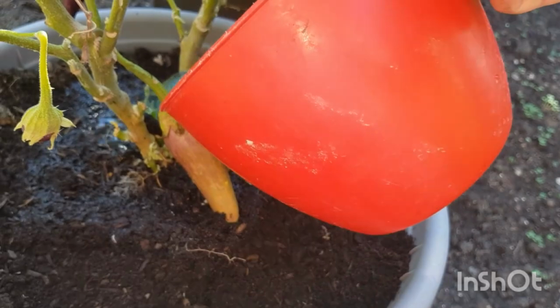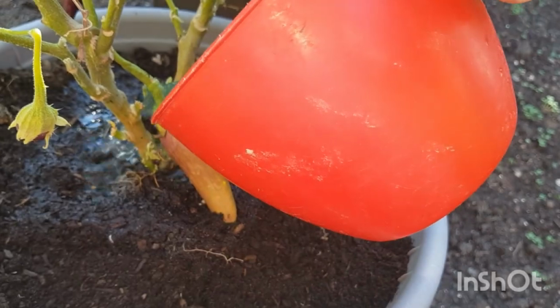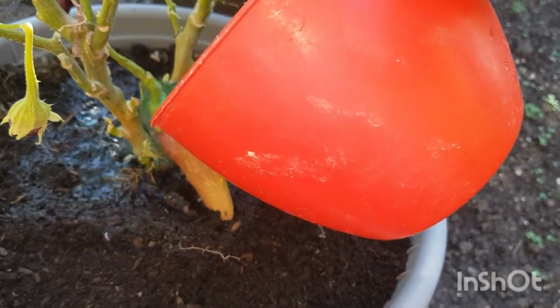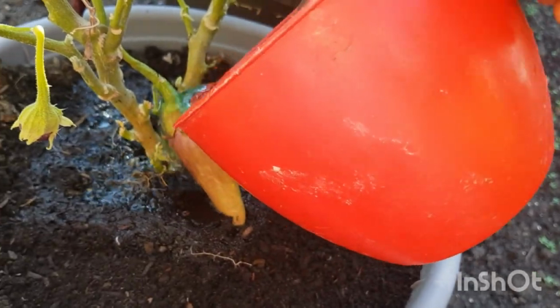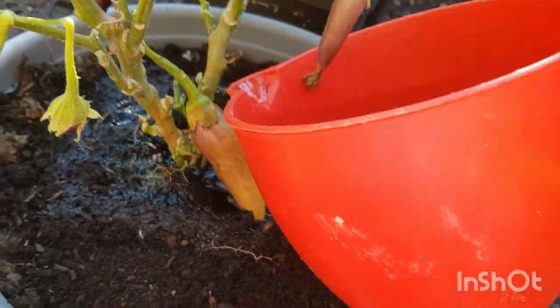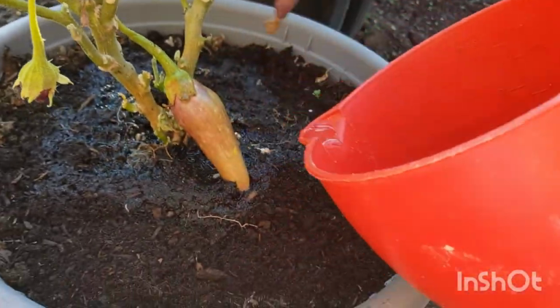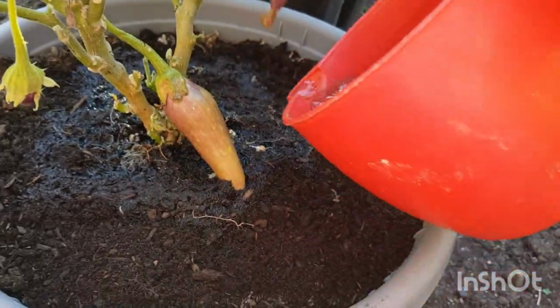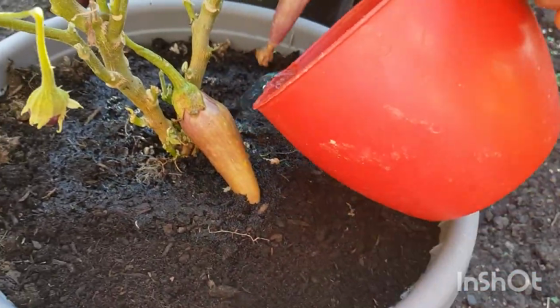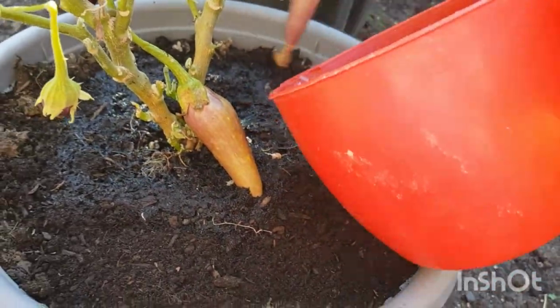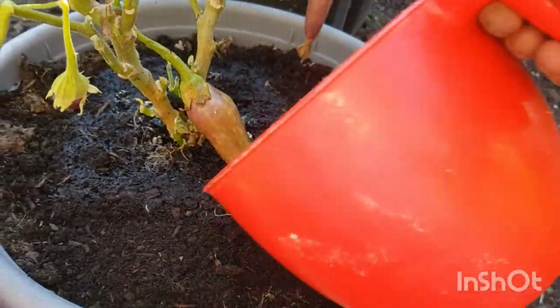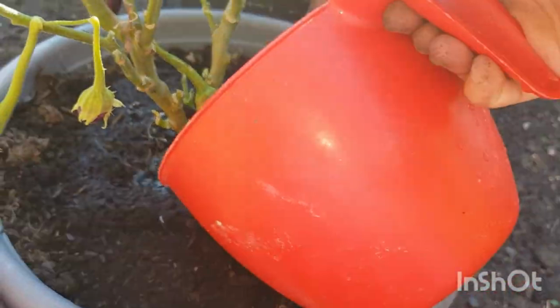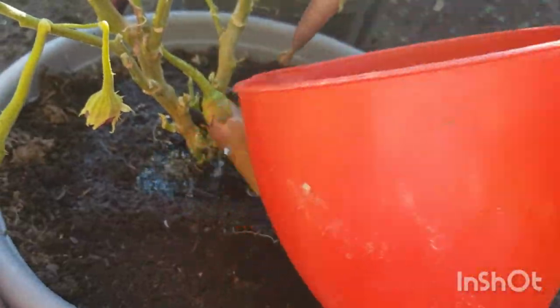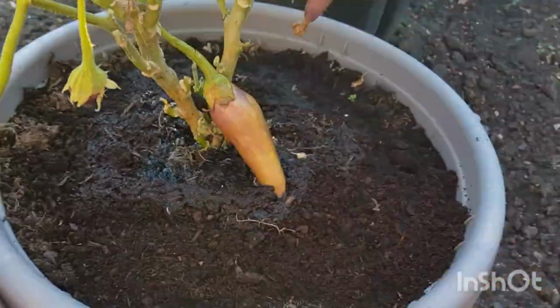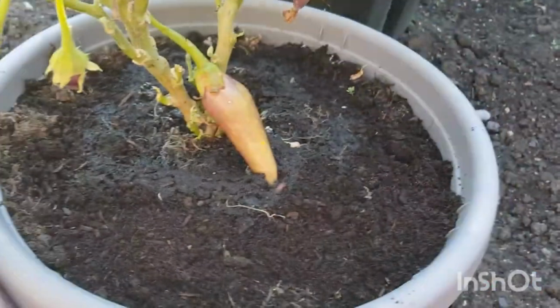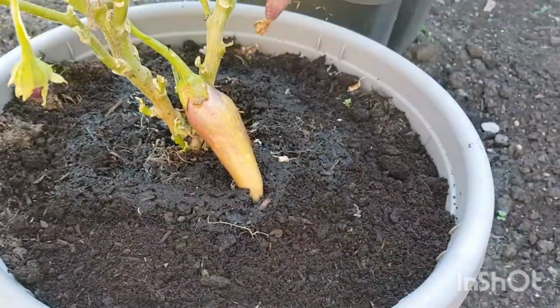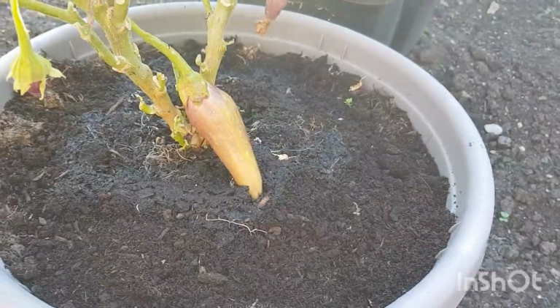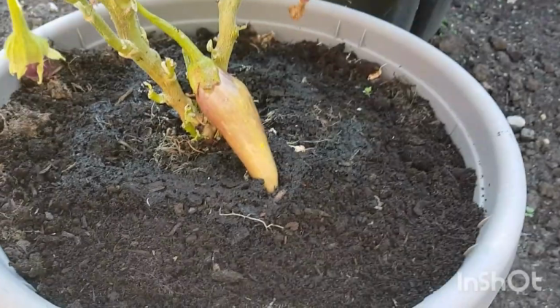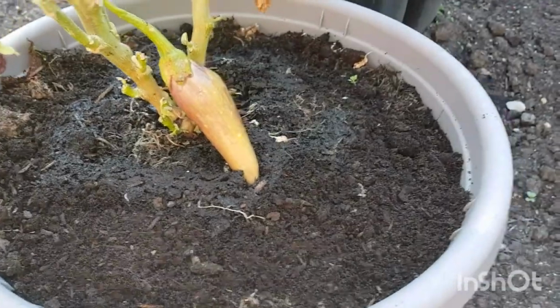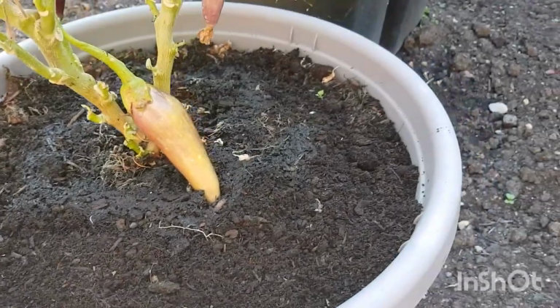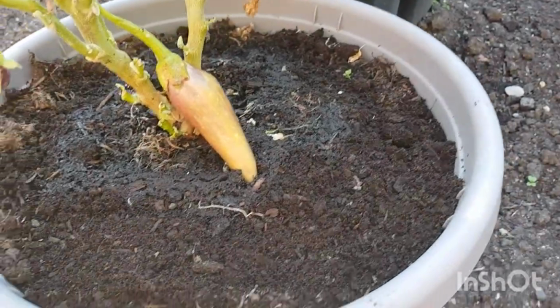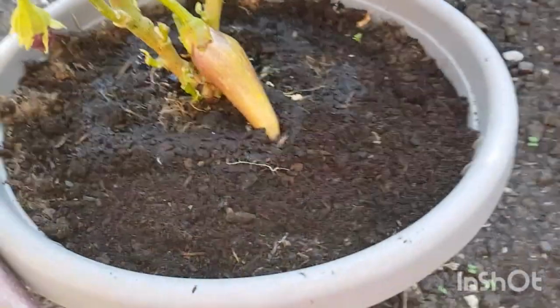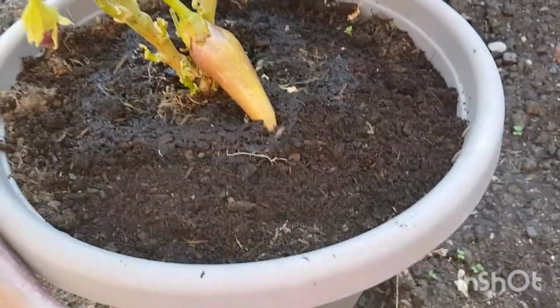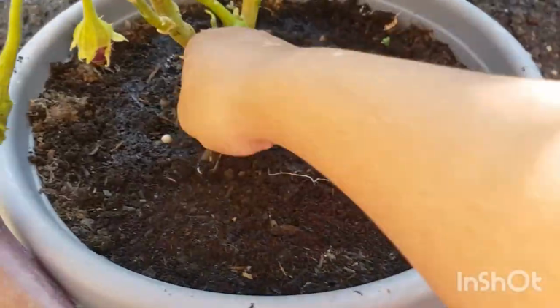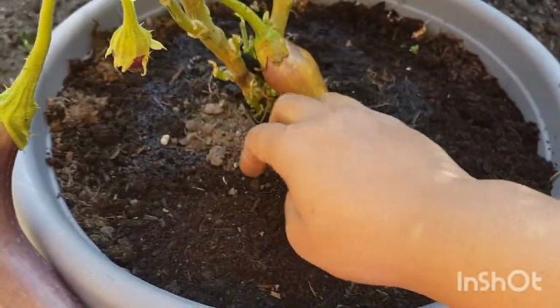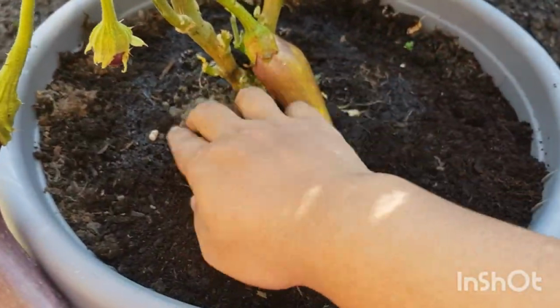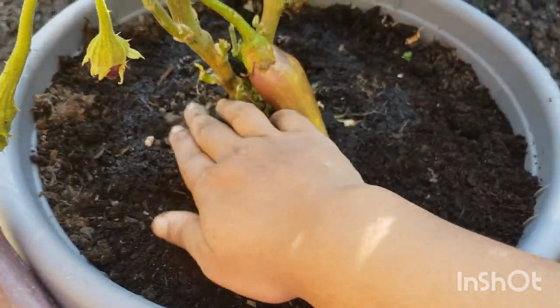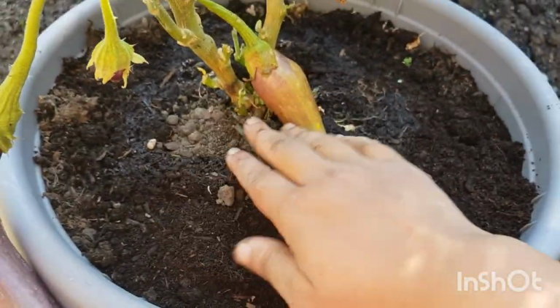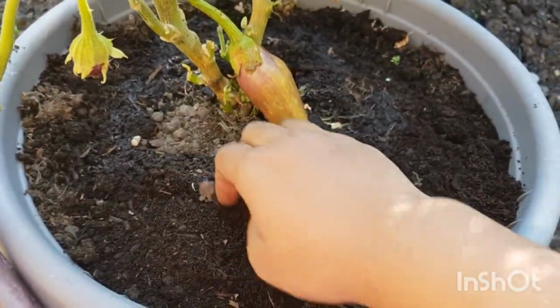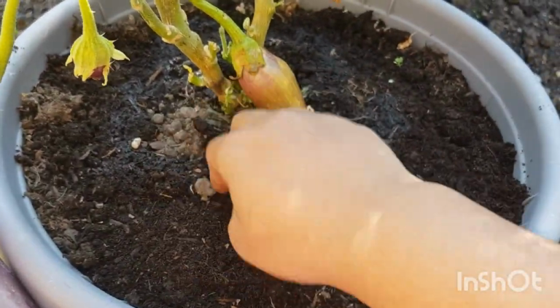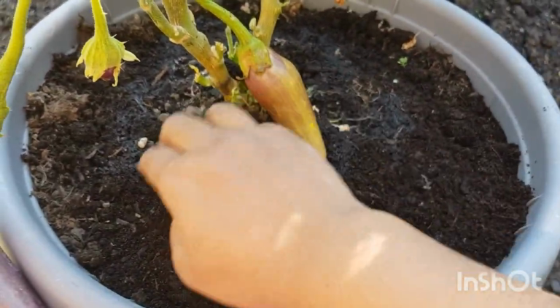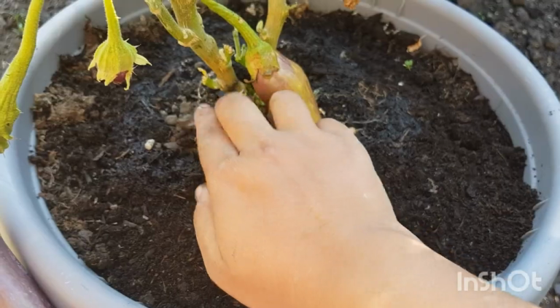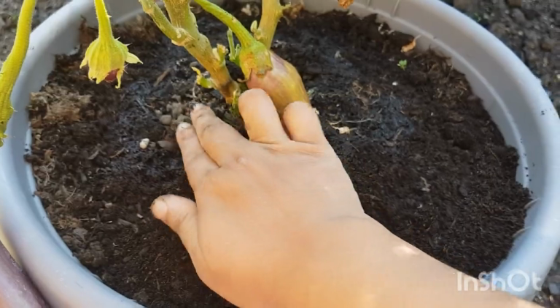We need to cook it. If you want to cook it, this is the best way. It's good food for you.